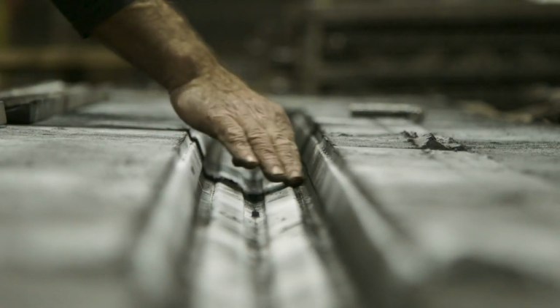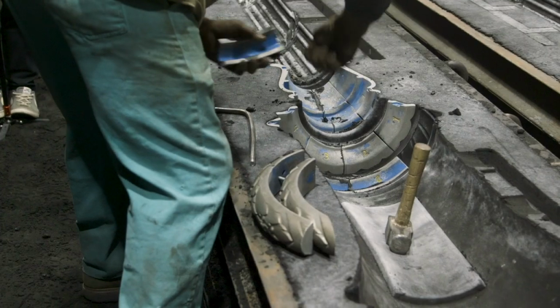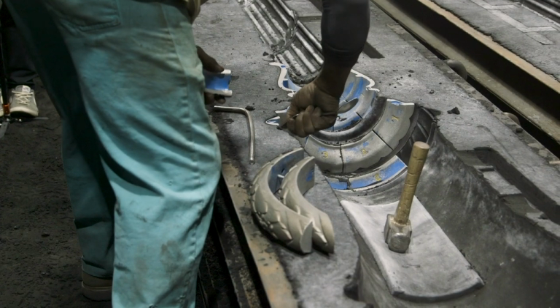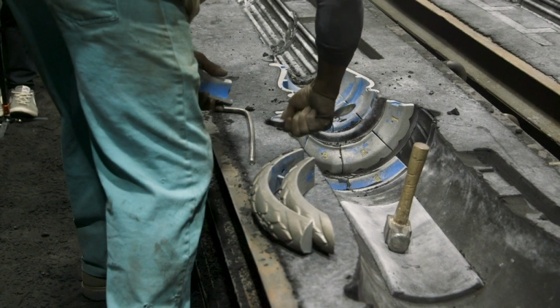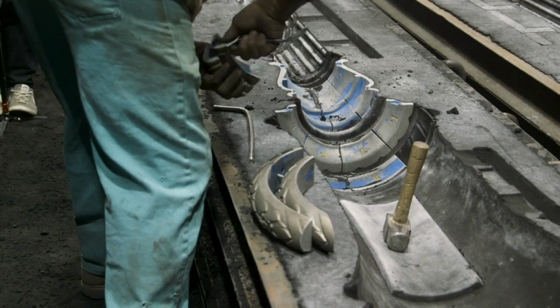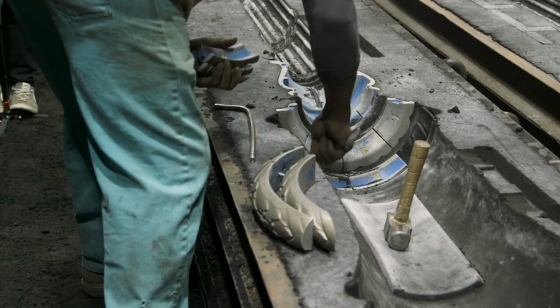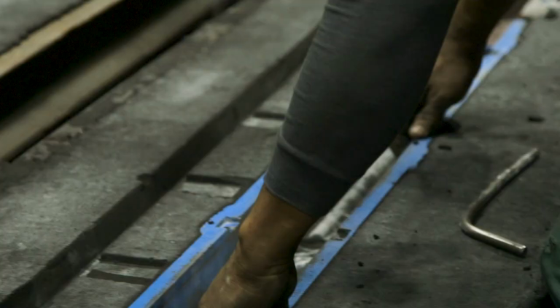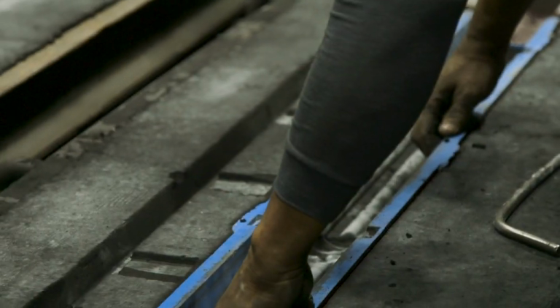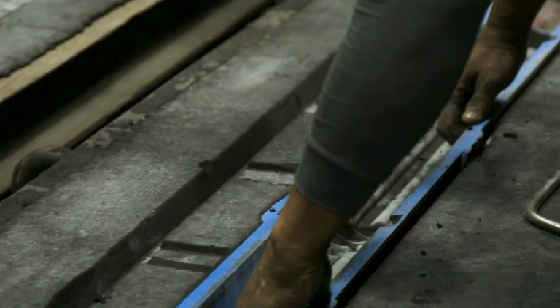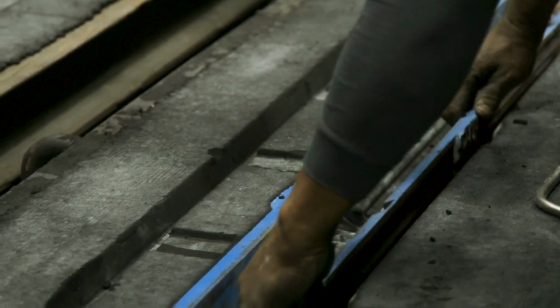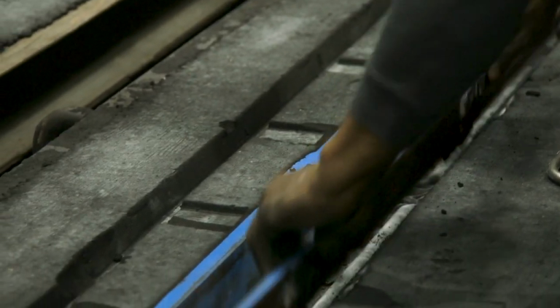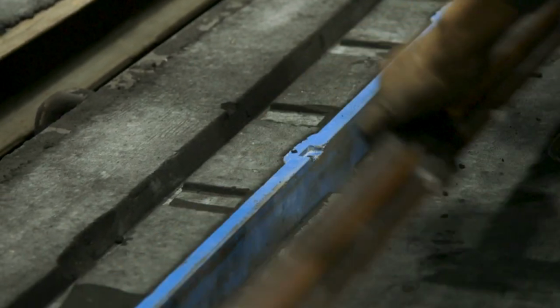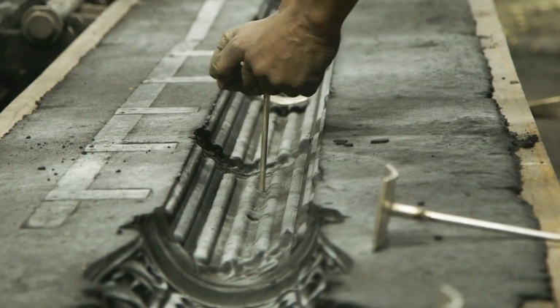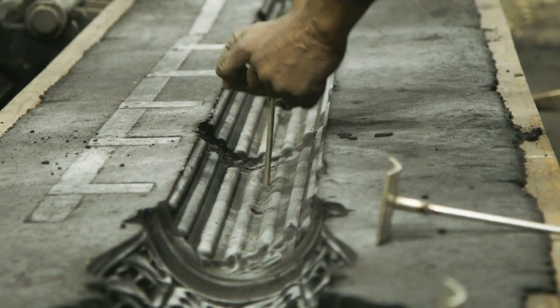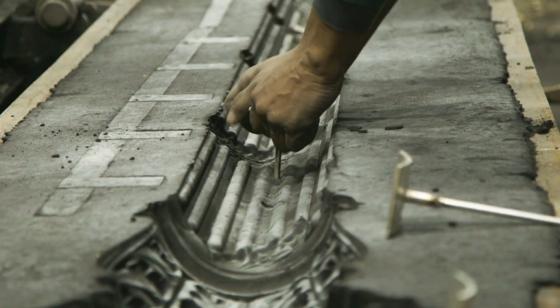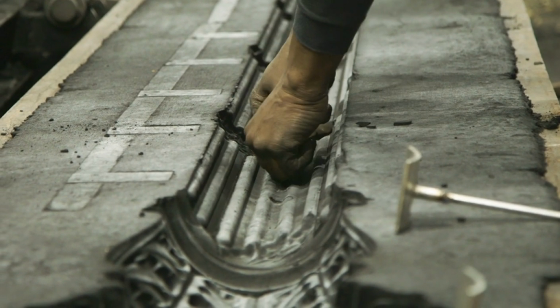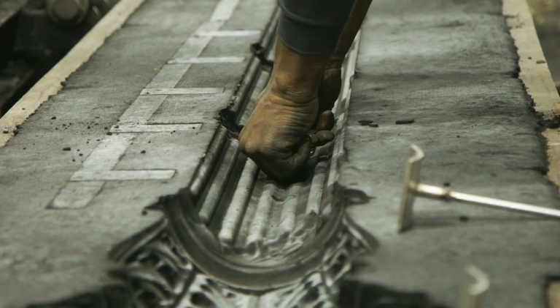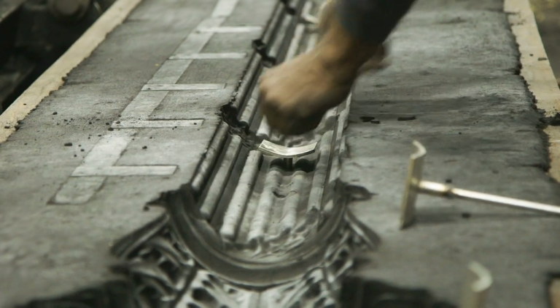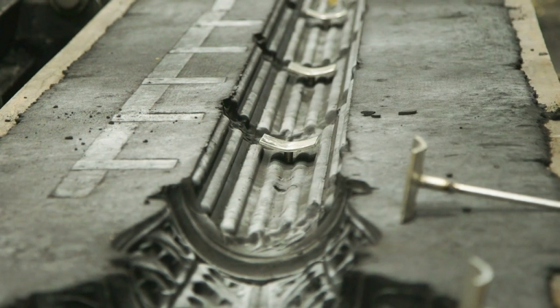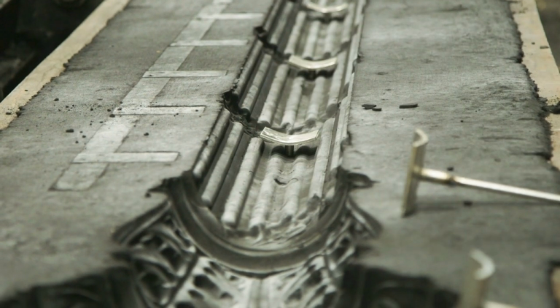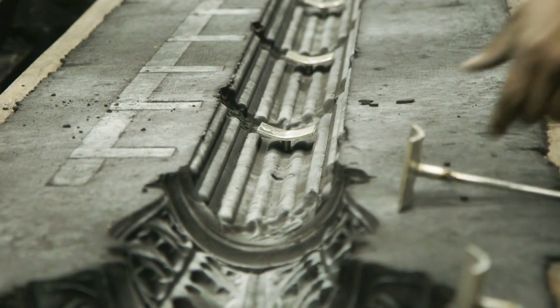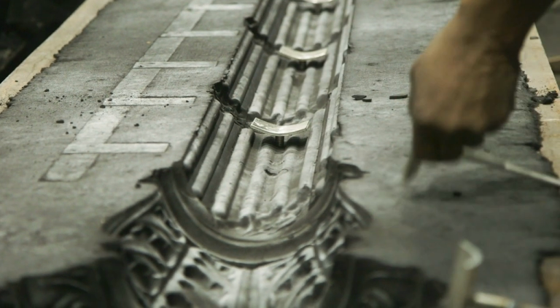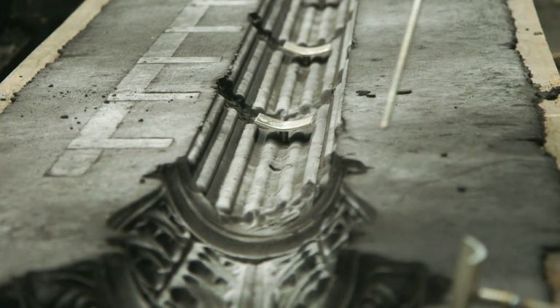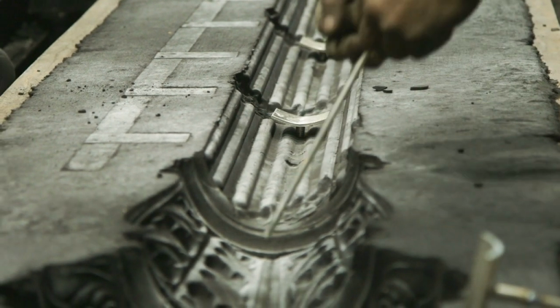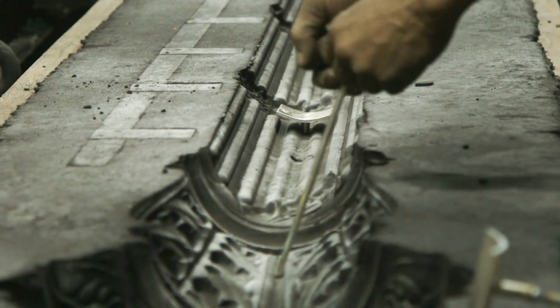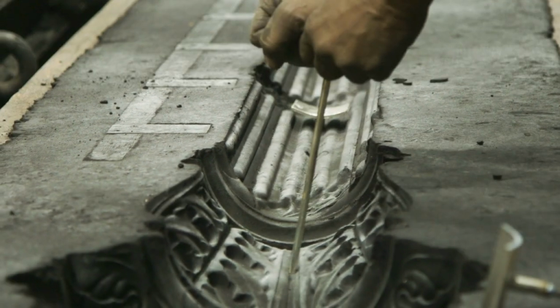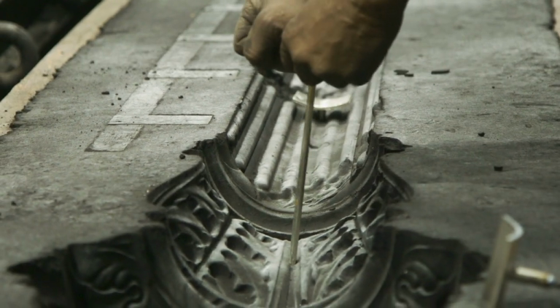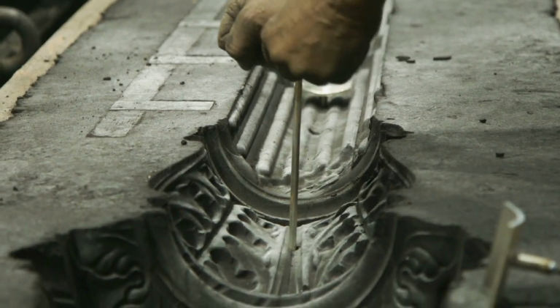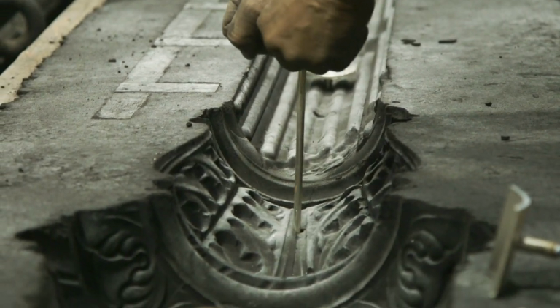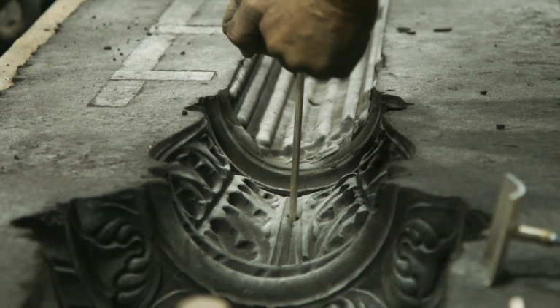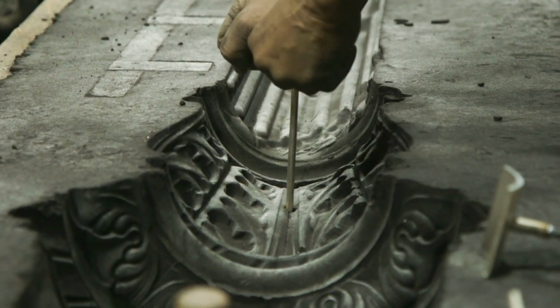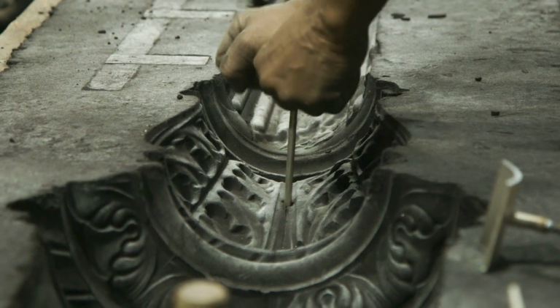After the pattern pieces are removed, chaplets are inserted. The chaplets both support the core and set the wall thickness of the pole, ensuring proper structural performance and allowing wires to pass through the luminaire.